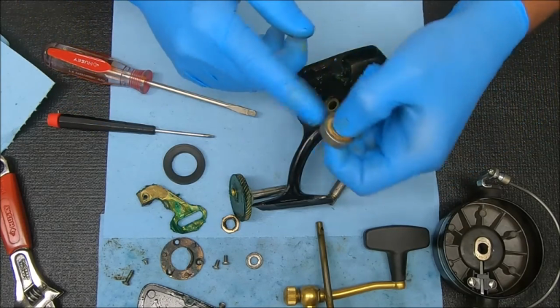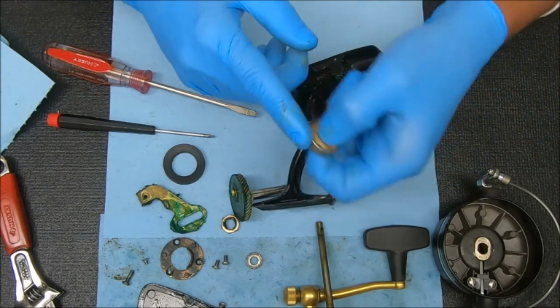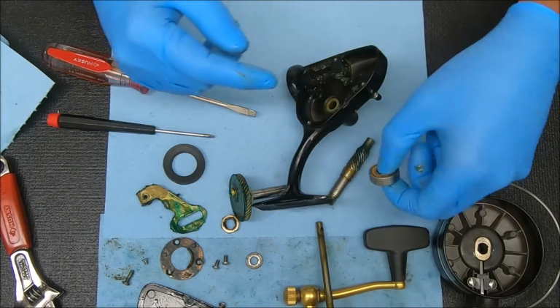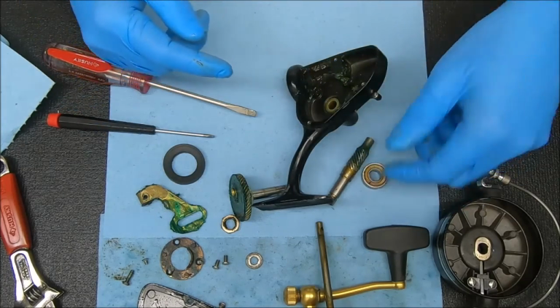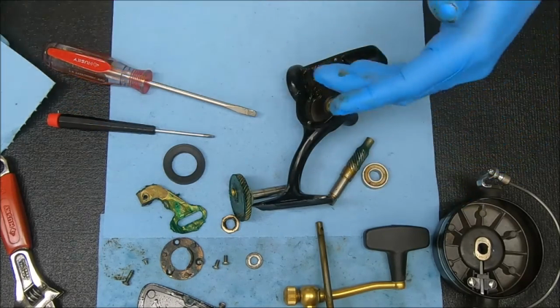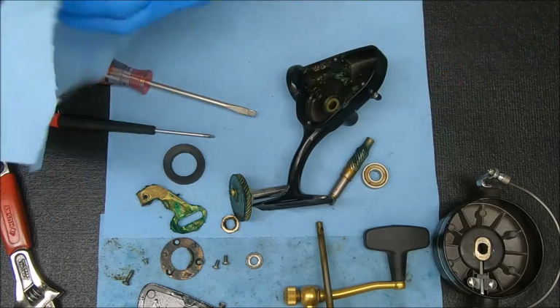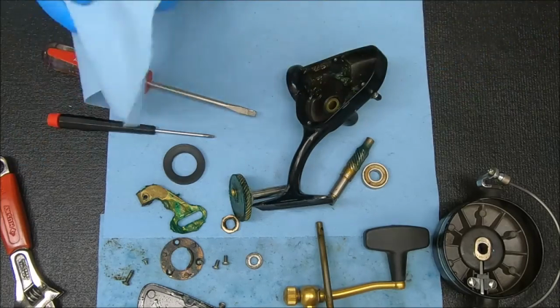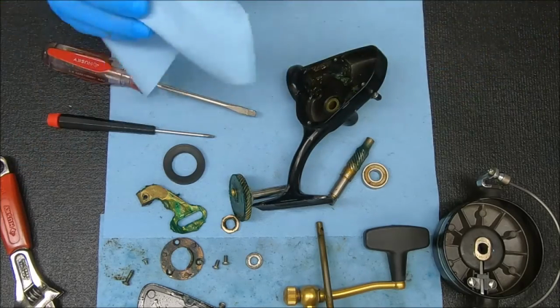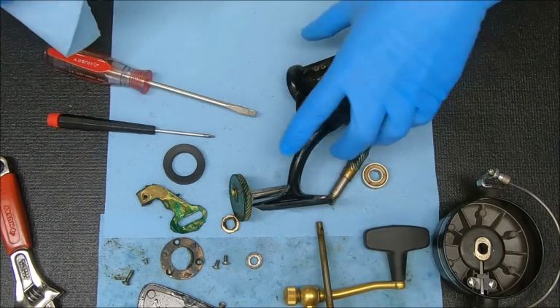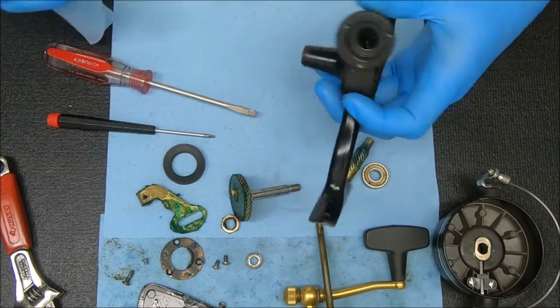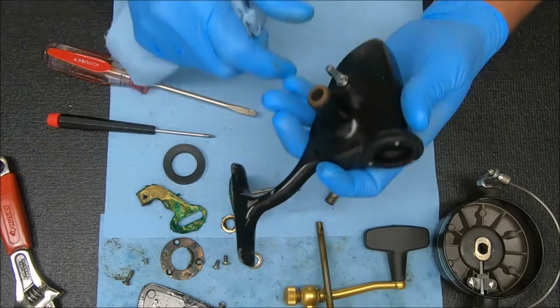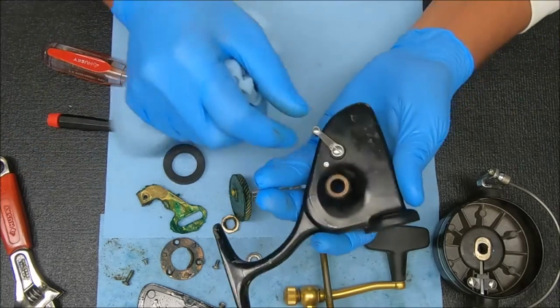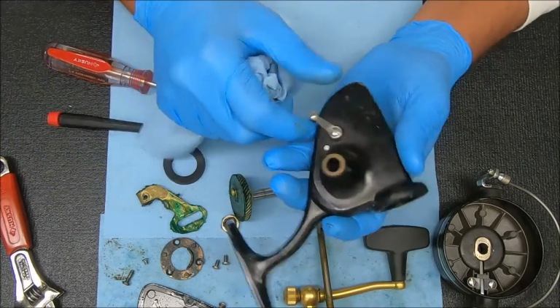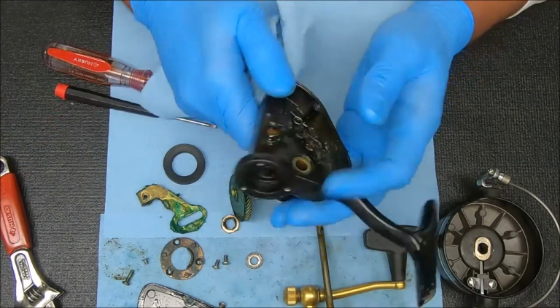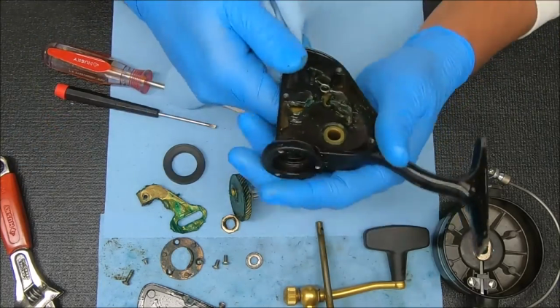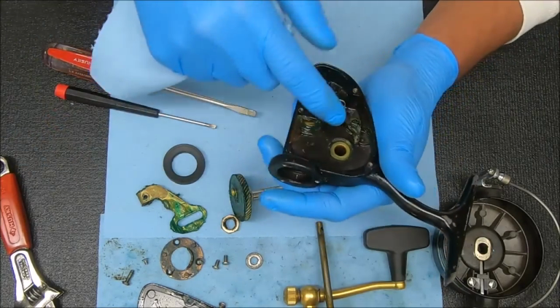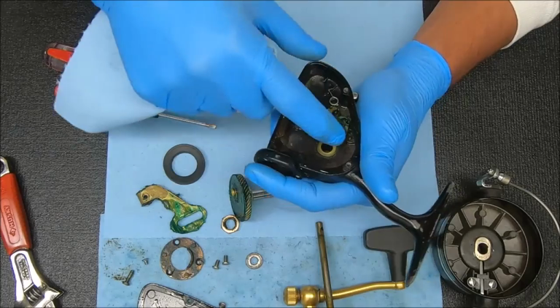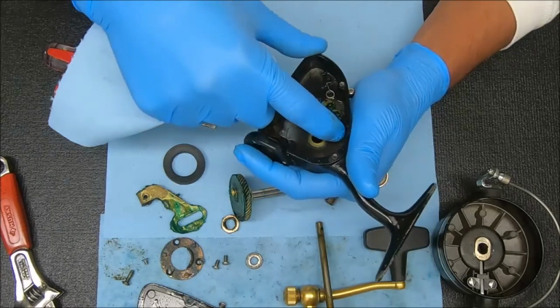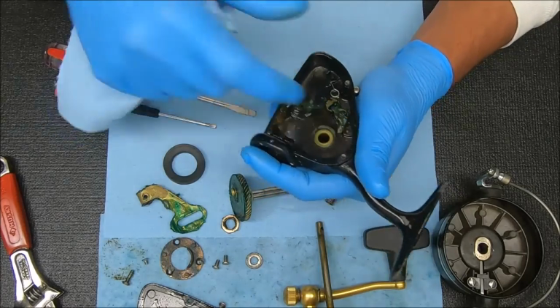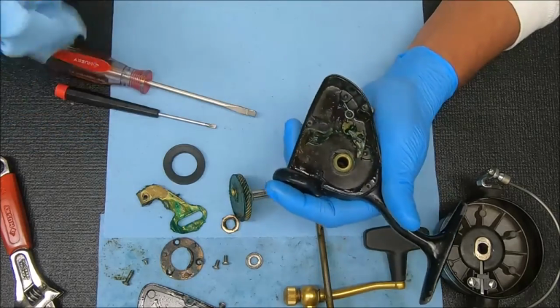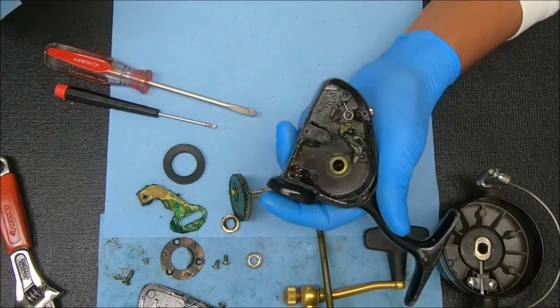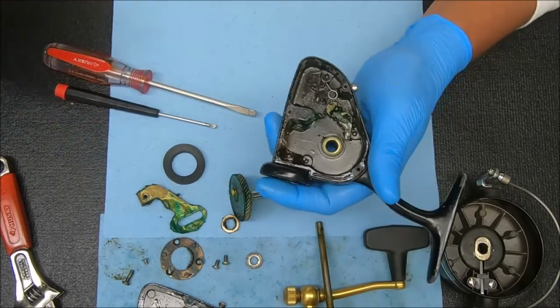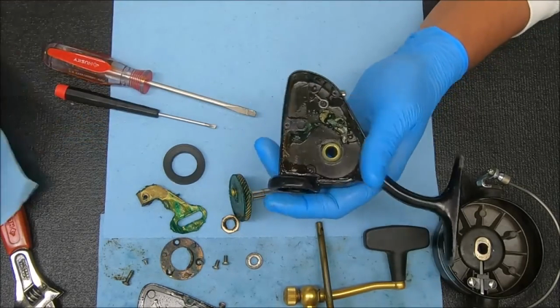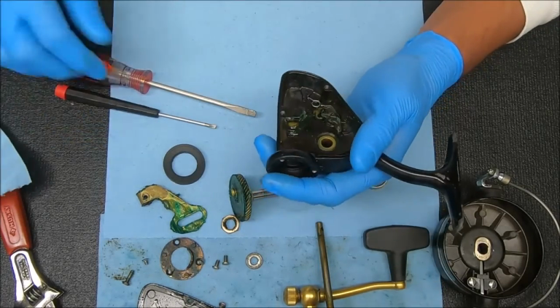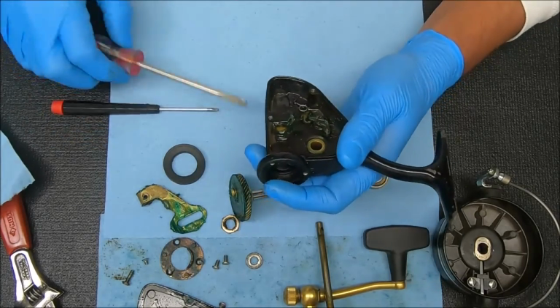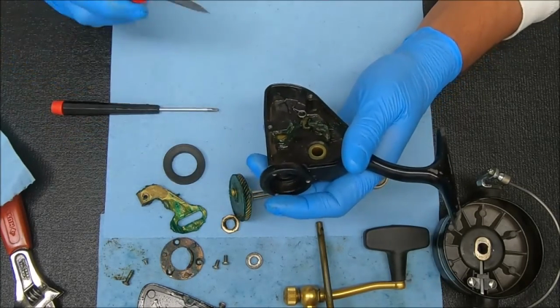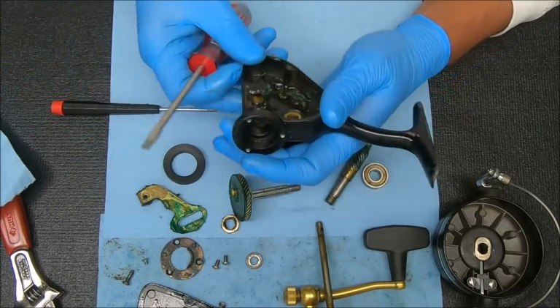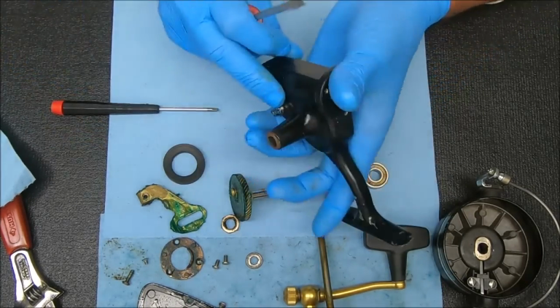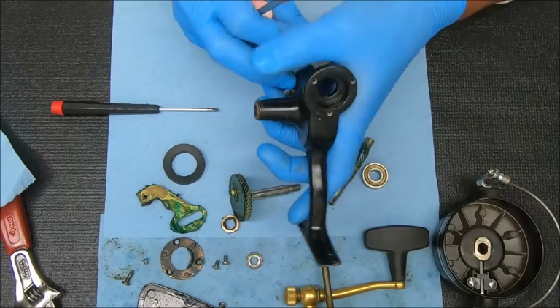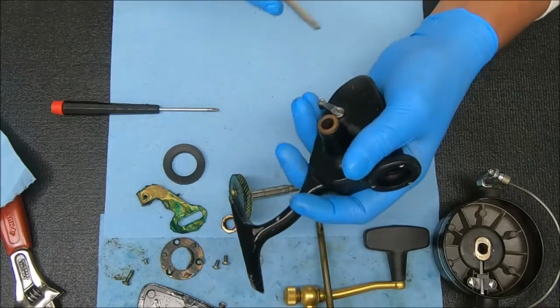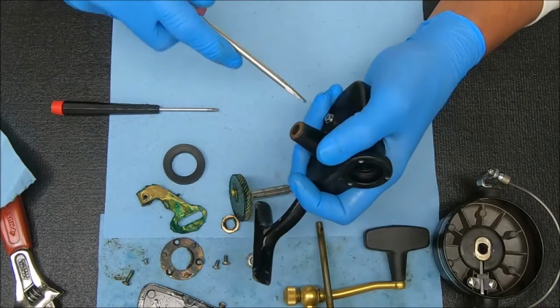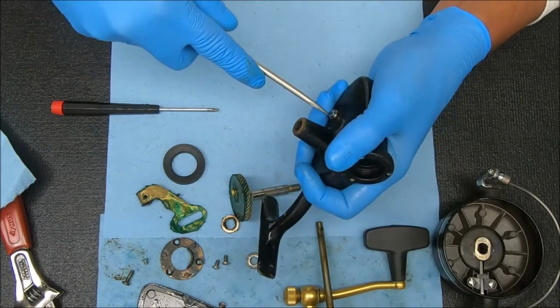I'm just checking the bearing to see how it feels. And all we have left here is just this lever with the dog engage/disengage mechanism. To undo that we're going to work on the back side first.